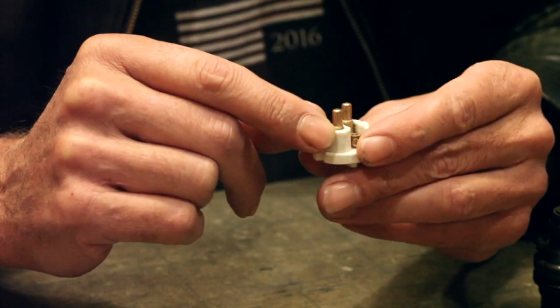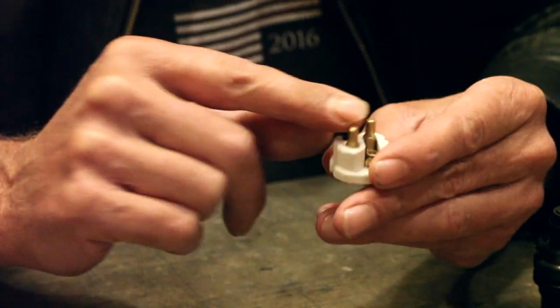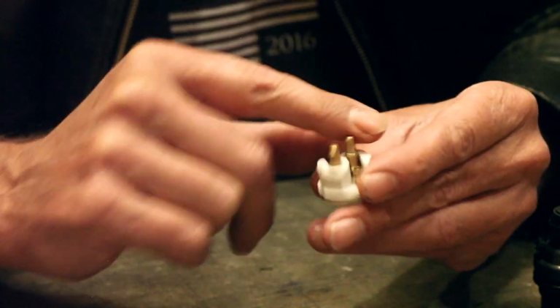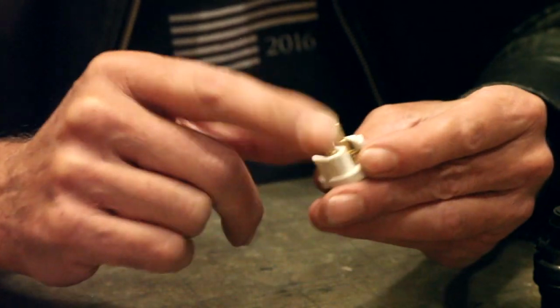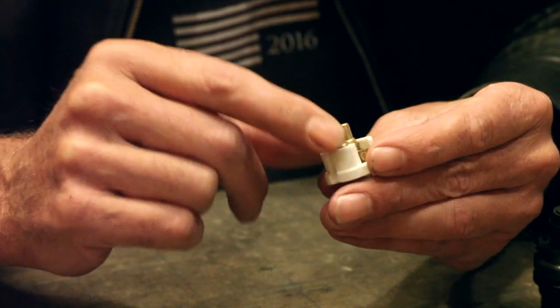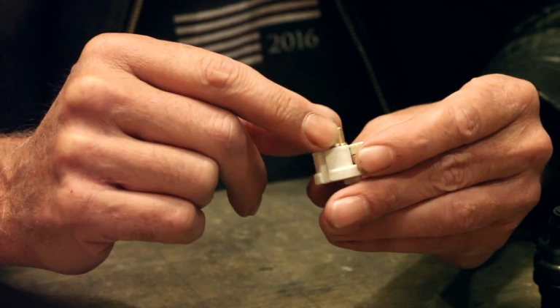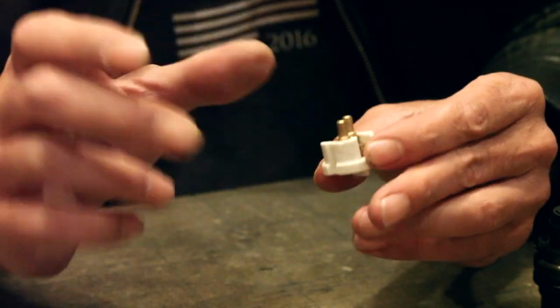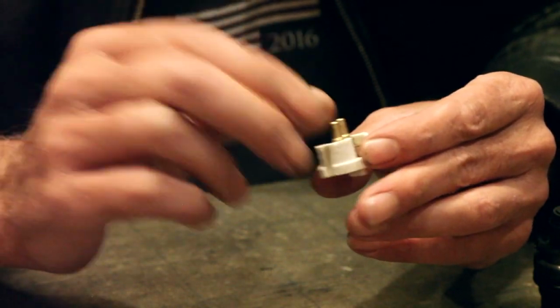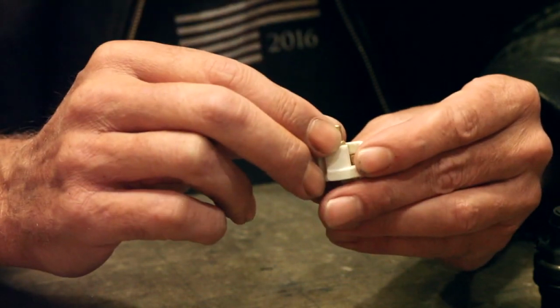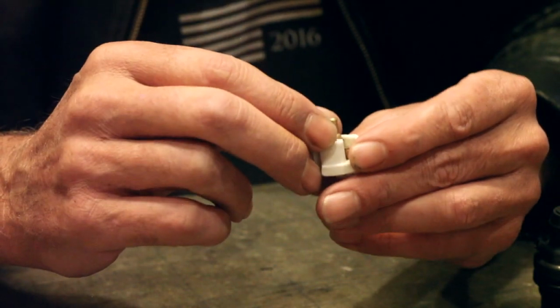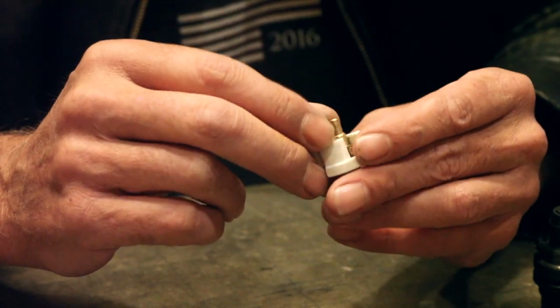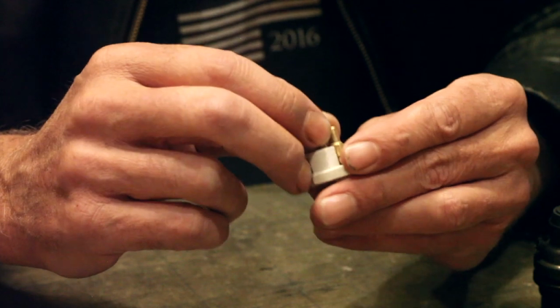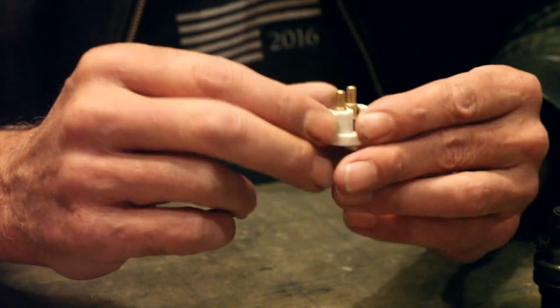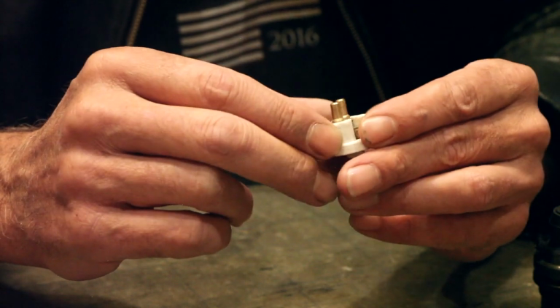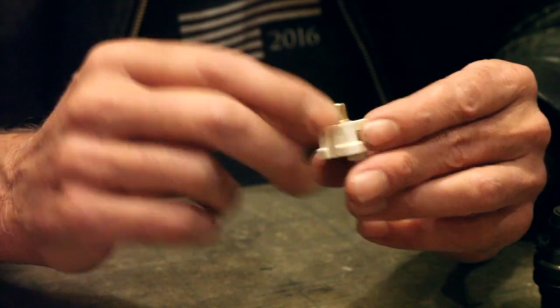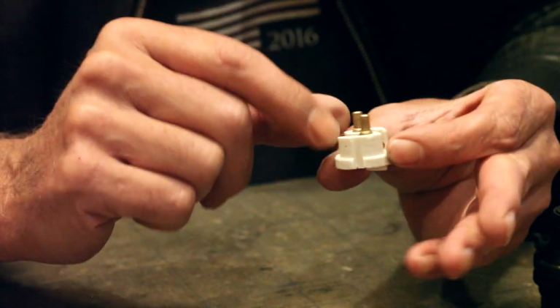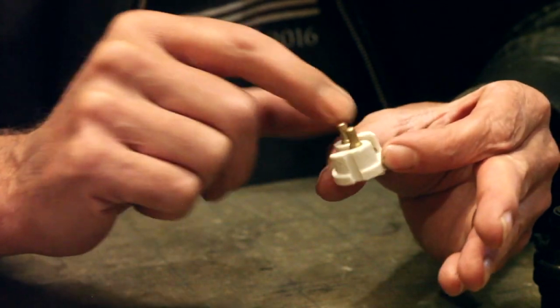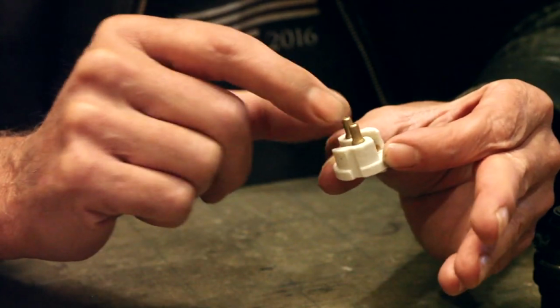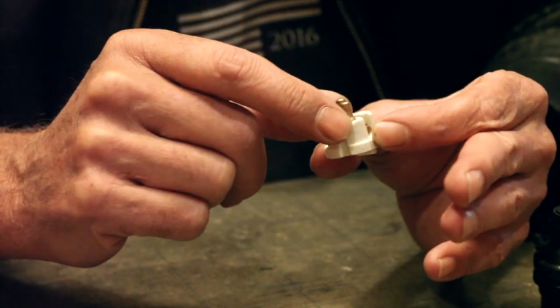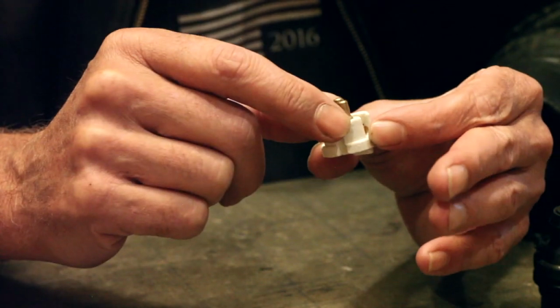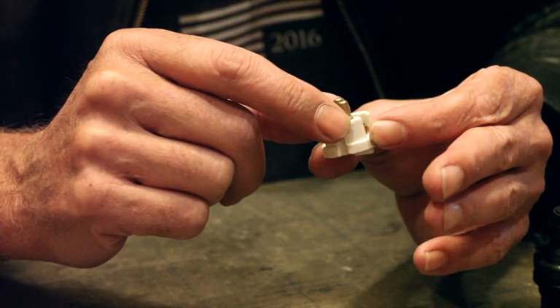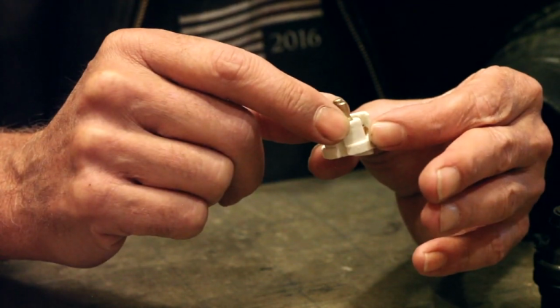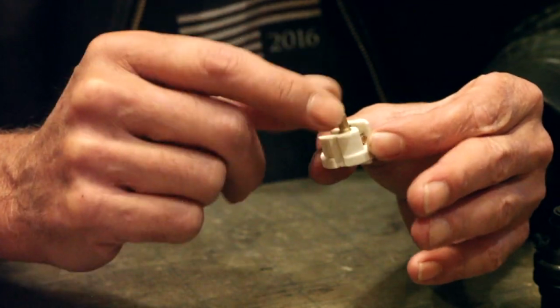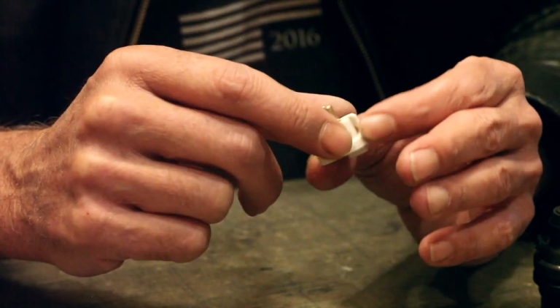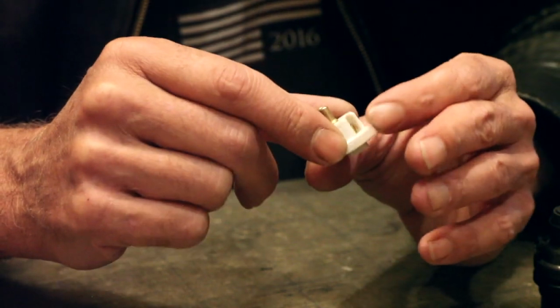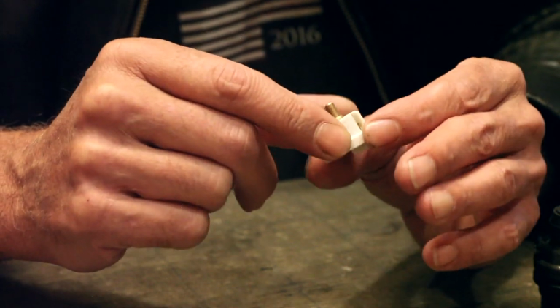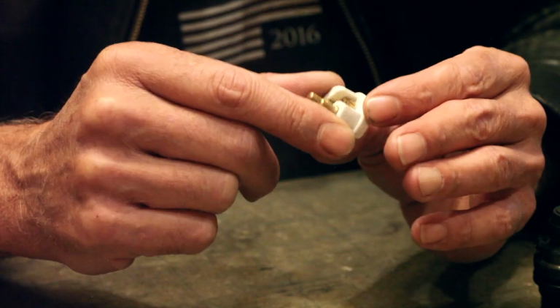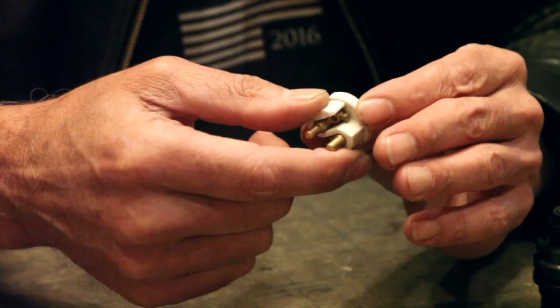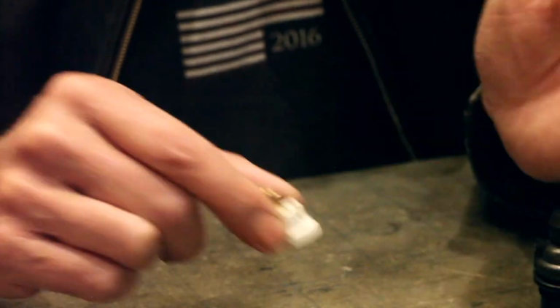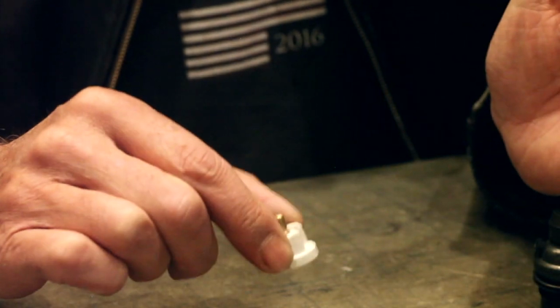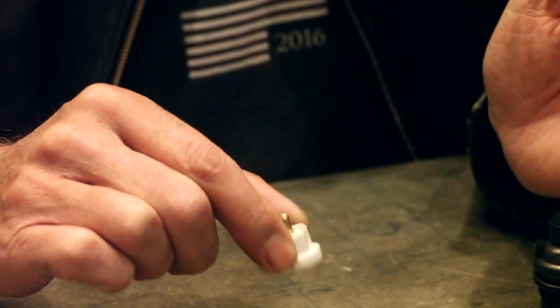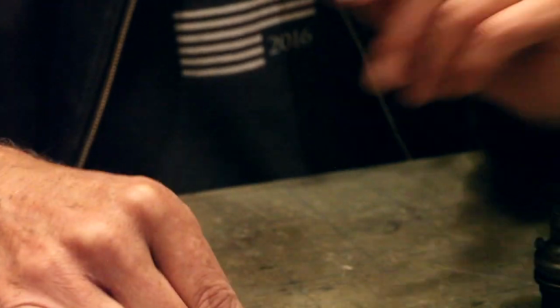These are what you call polarity agnostic, meaning it doesn't matter which way positive or negative goes — there are two pins on the globe, so as long as one is positive and one is negative, that's fine. So you don't need to worry about polarity when wiring these up.